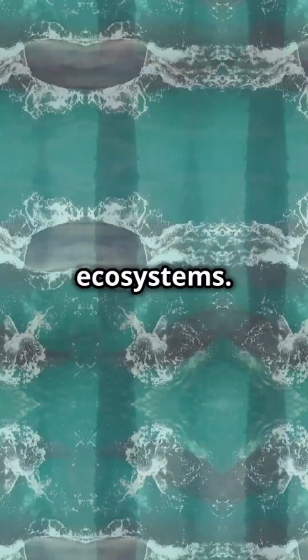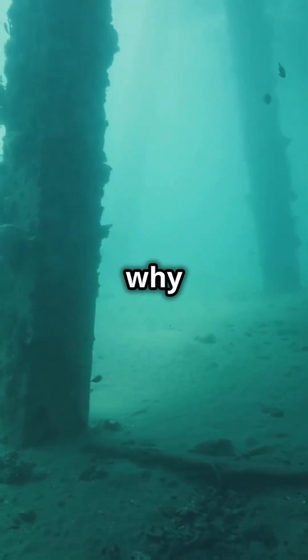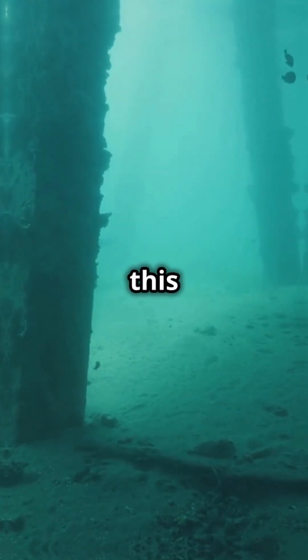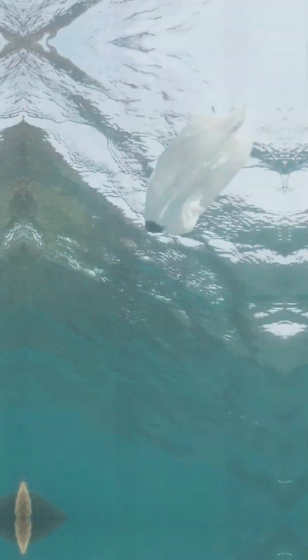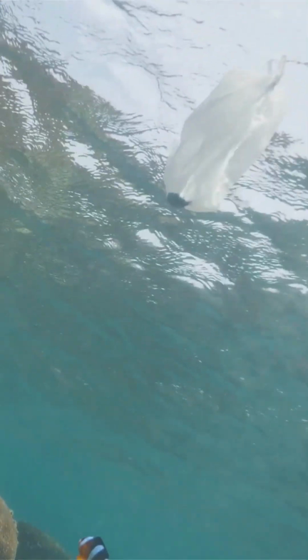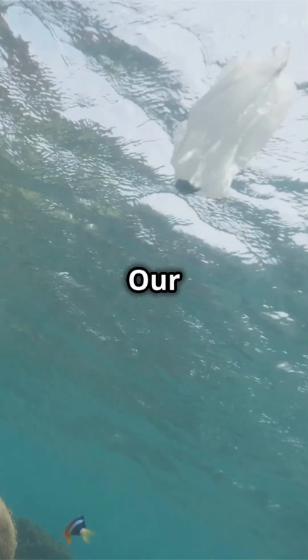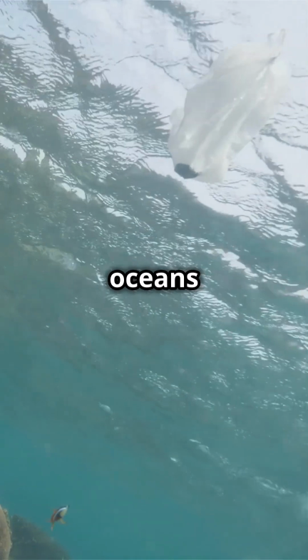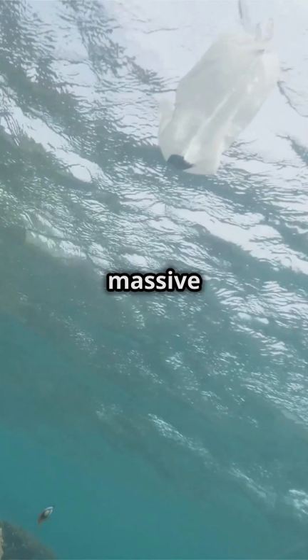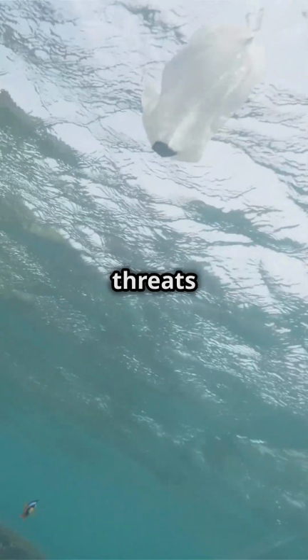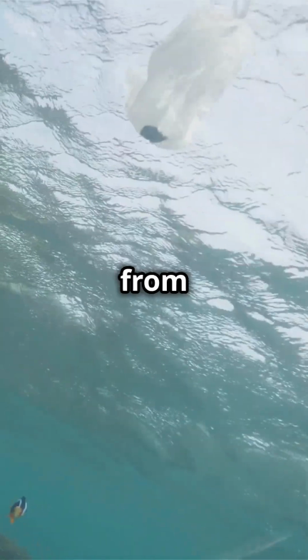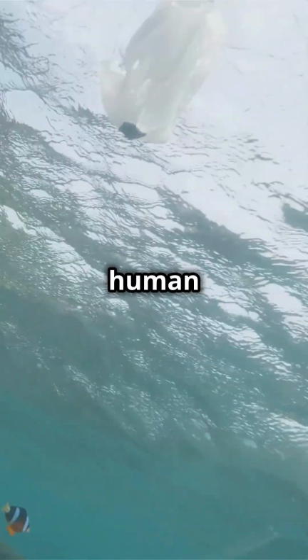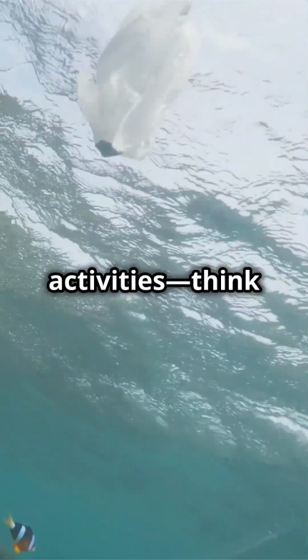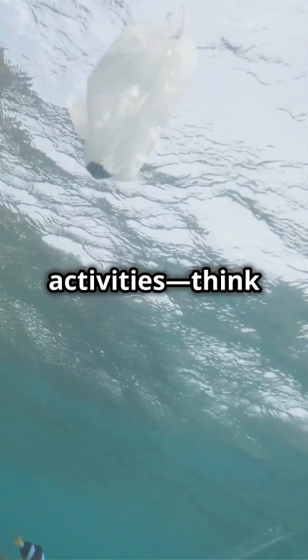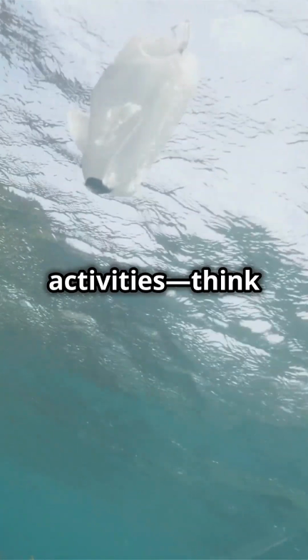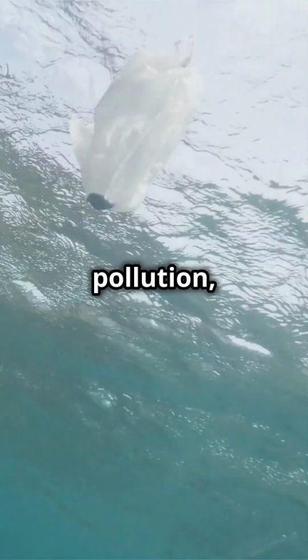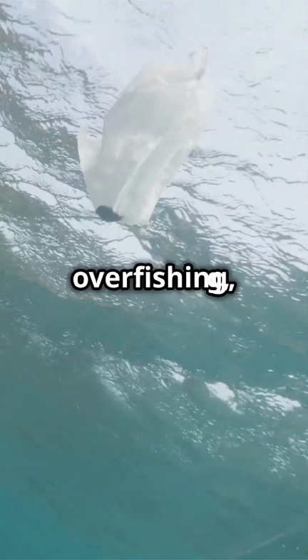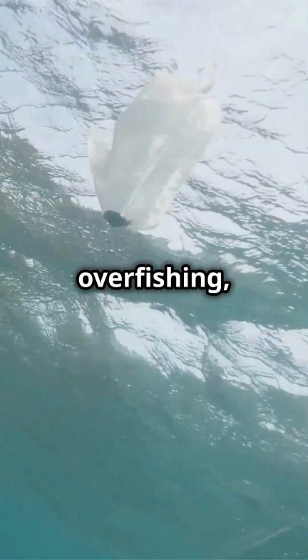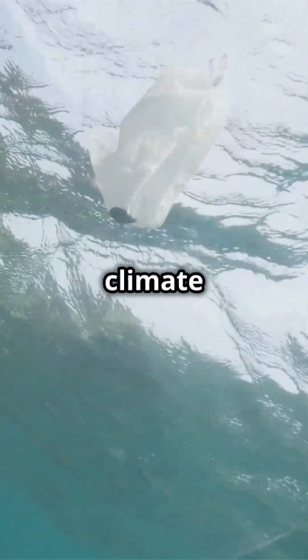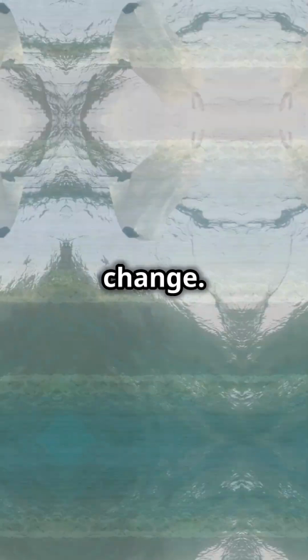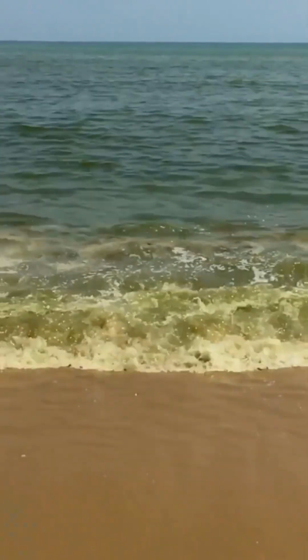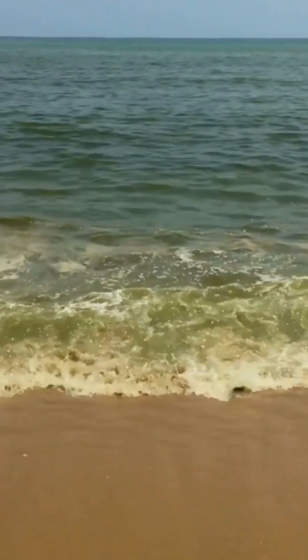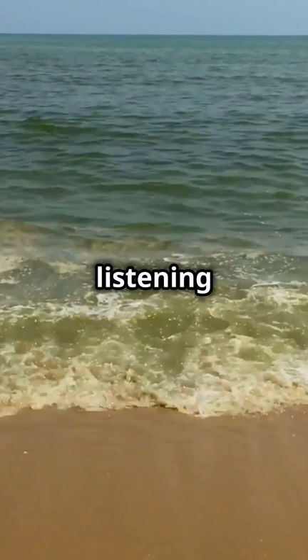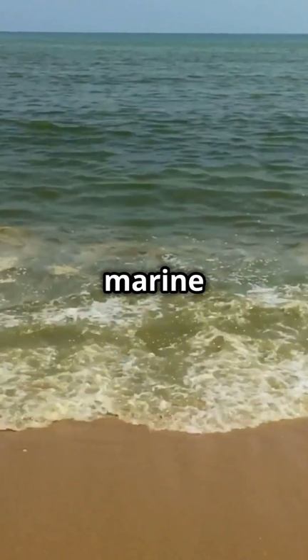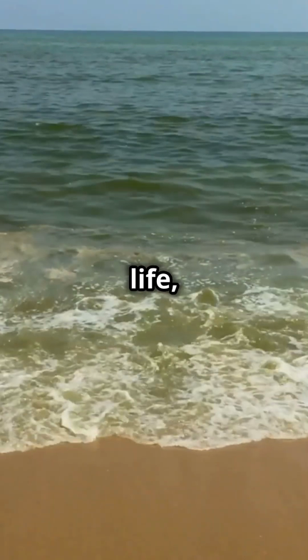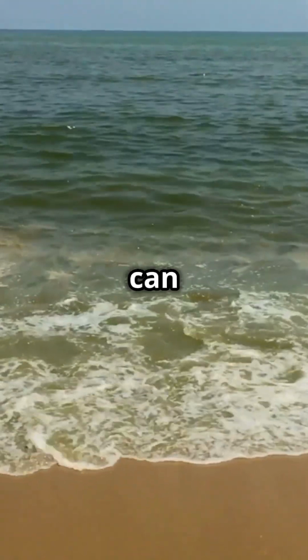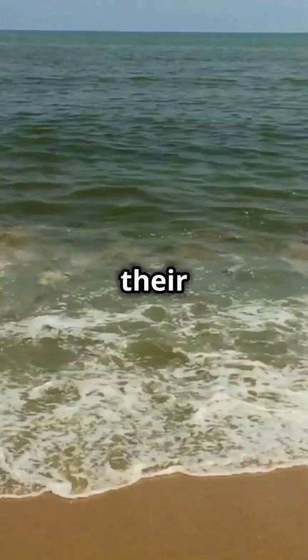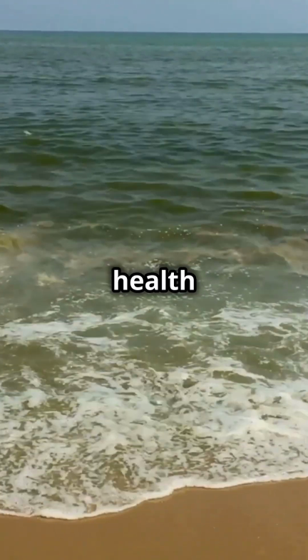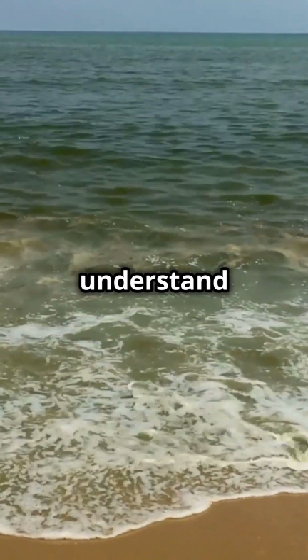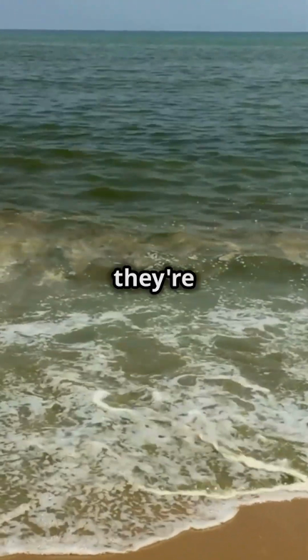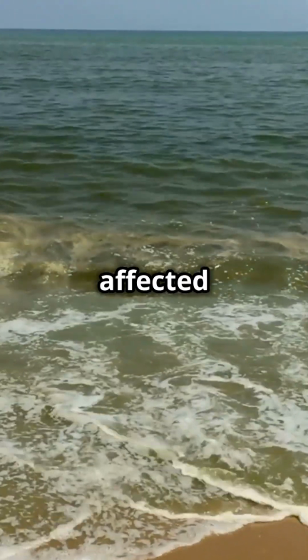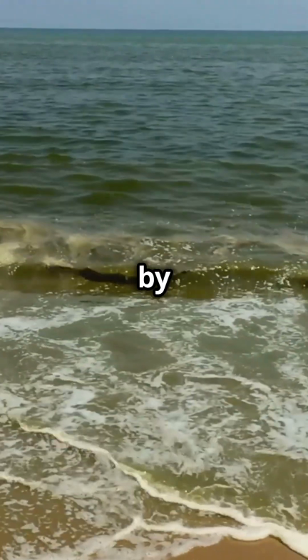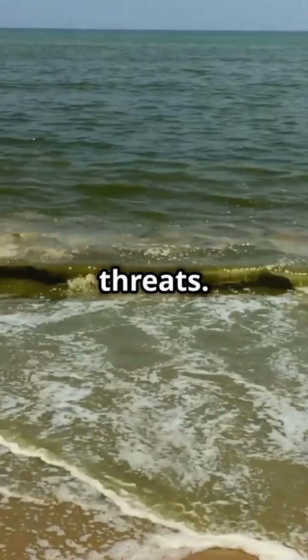Now why does this matter? Our oceans face massive threats from human activities — think pollution, overfishing, and climate change. By listening to marine life, we can track their health and understand how they're affected by these threats.